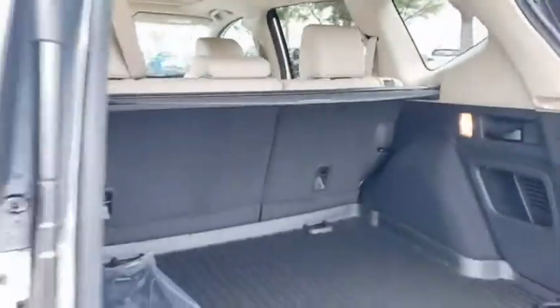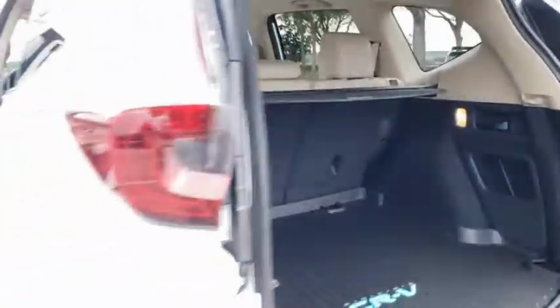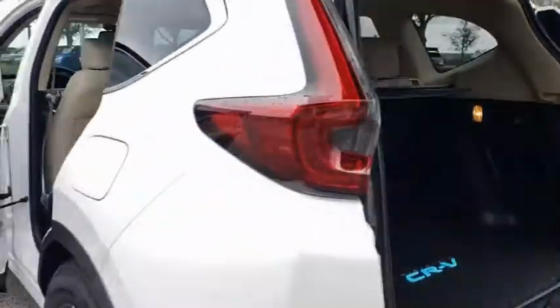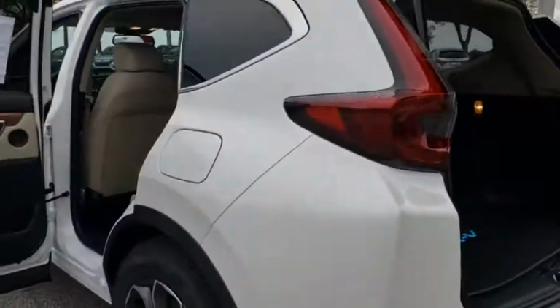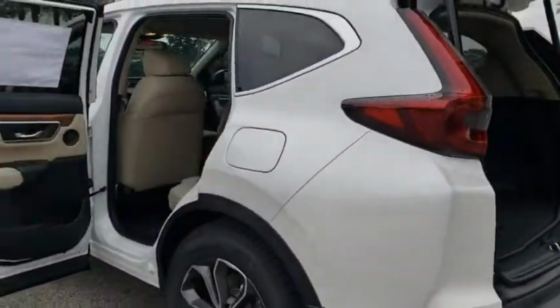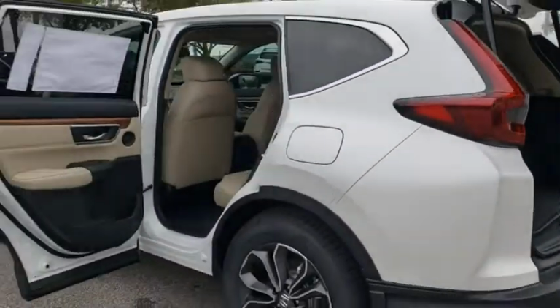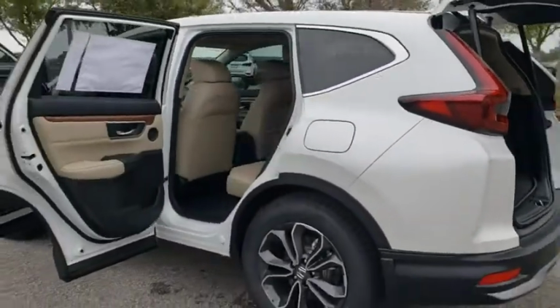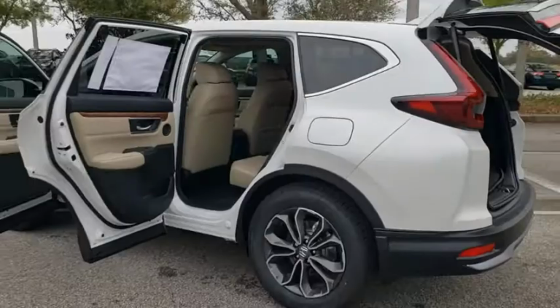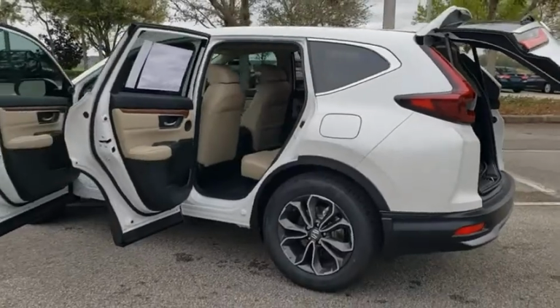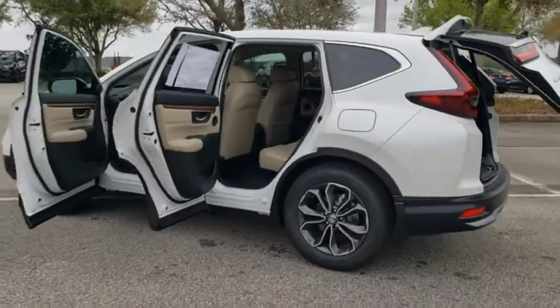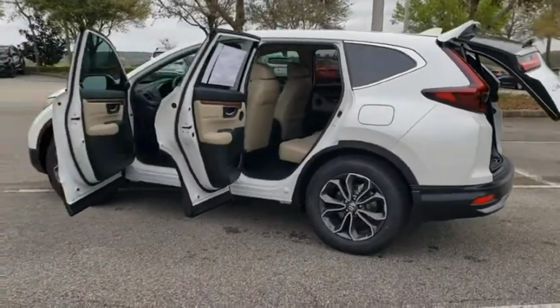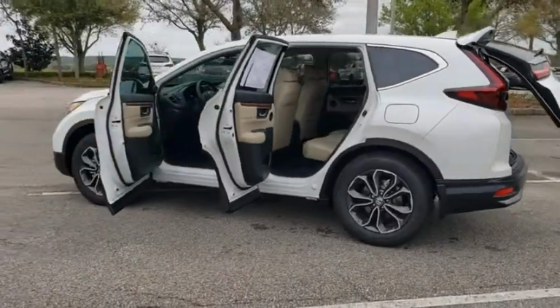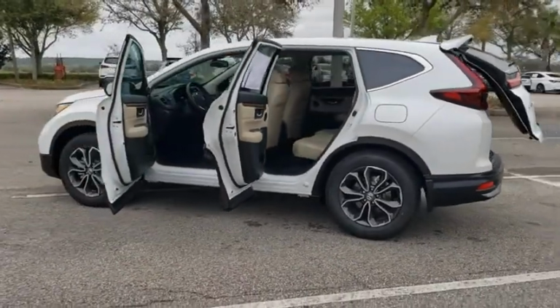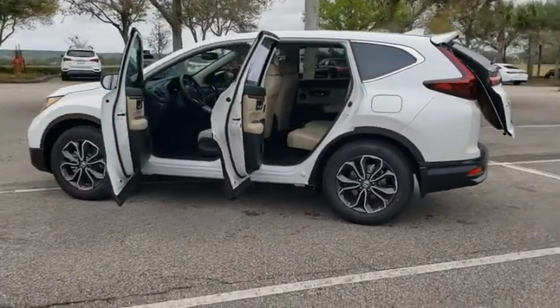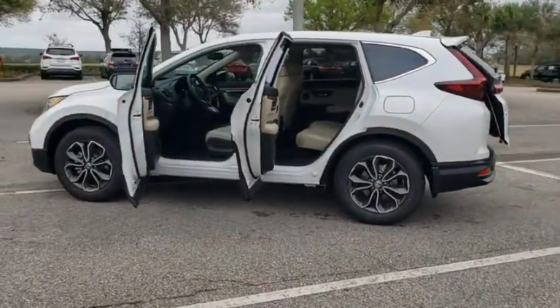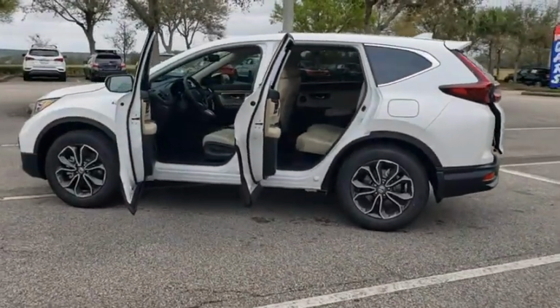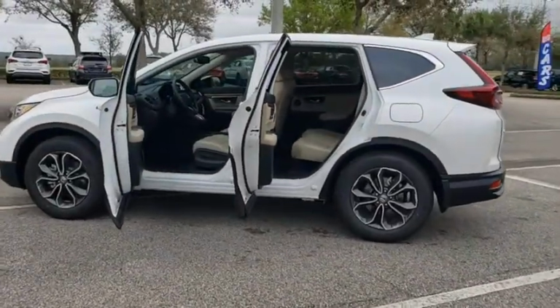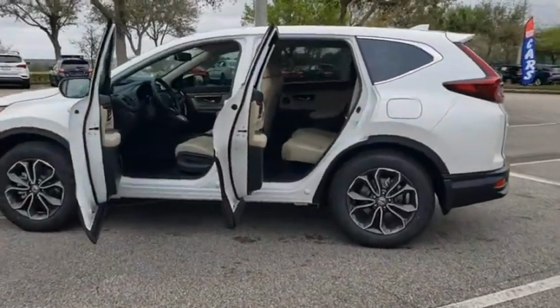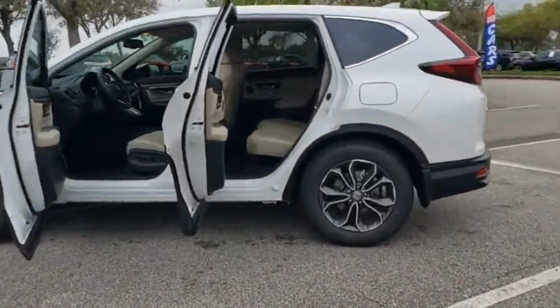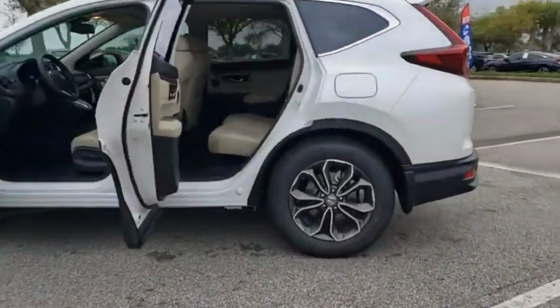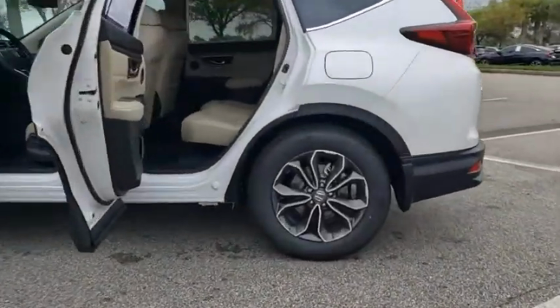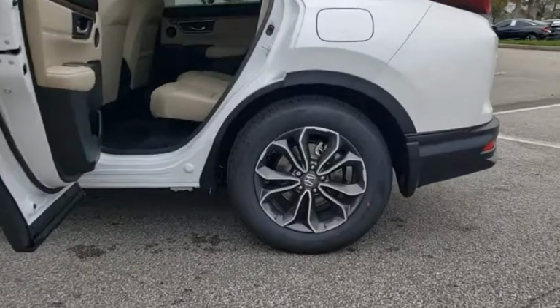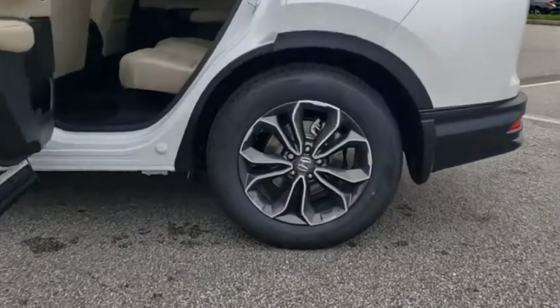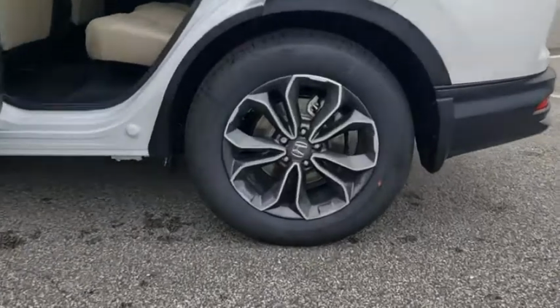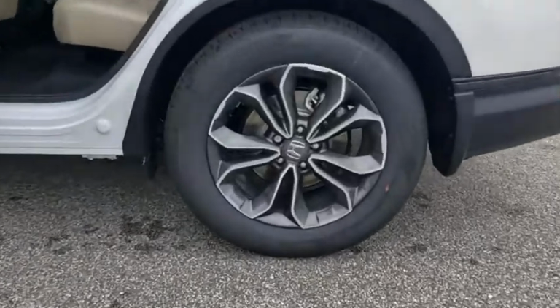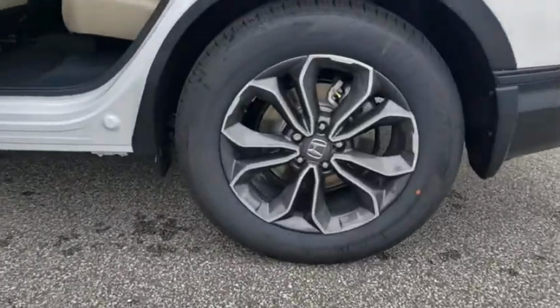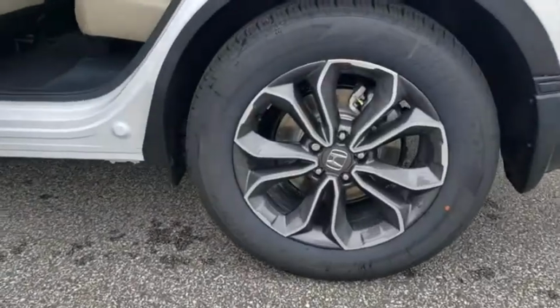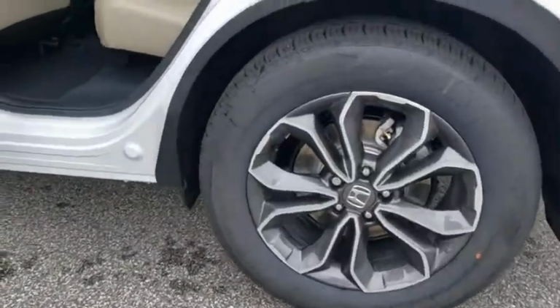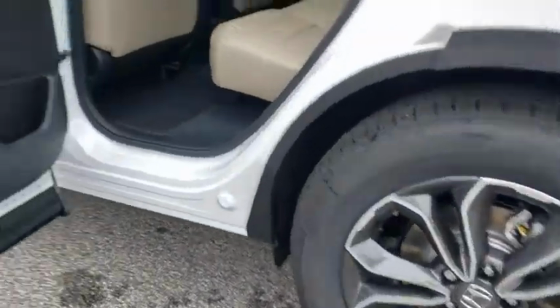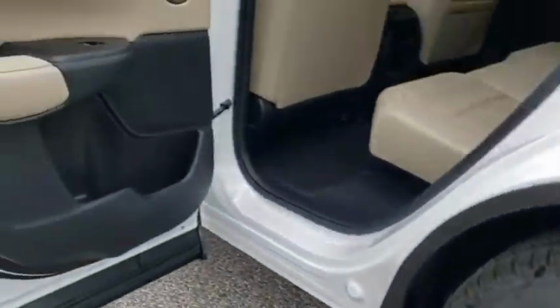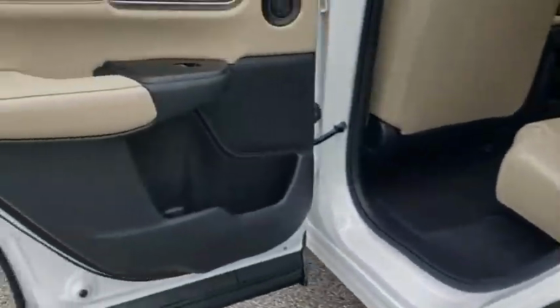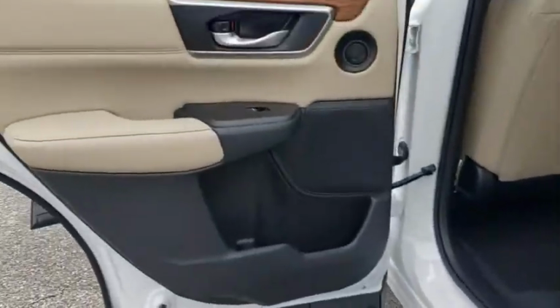Here are some of this vehicle's great options: backup camera, keyless entry, all-wheel drive, power passenger seat, steering wheel audio controls, power liftgate, traction control, stability control.